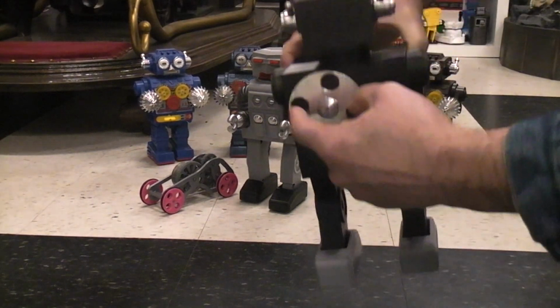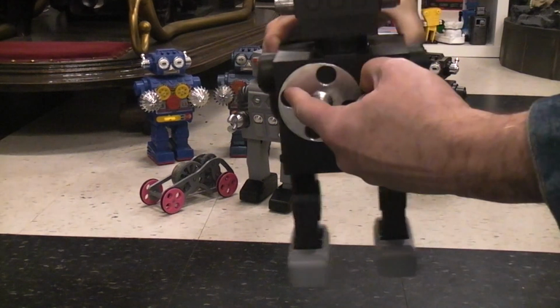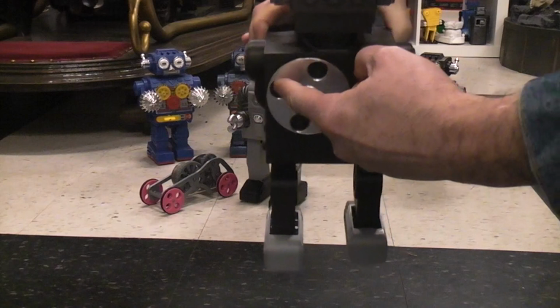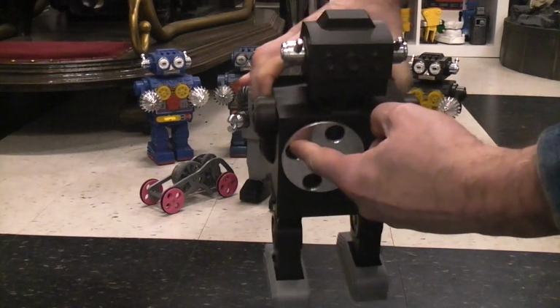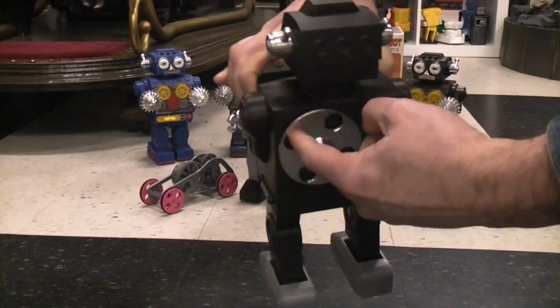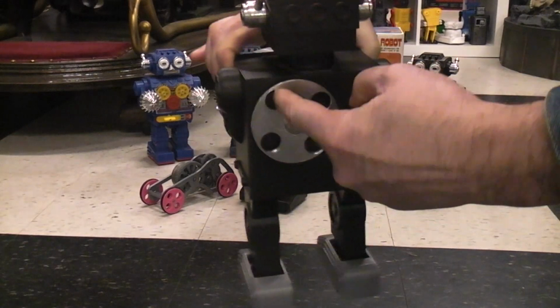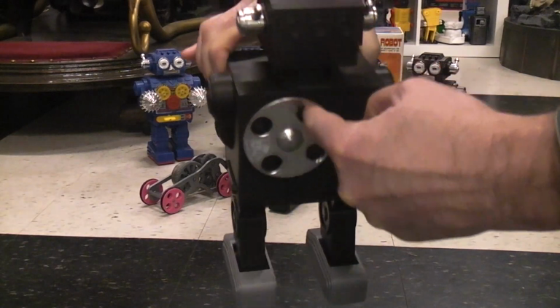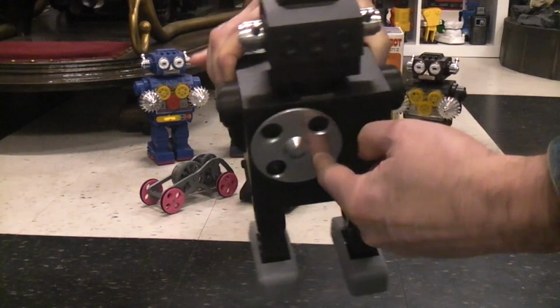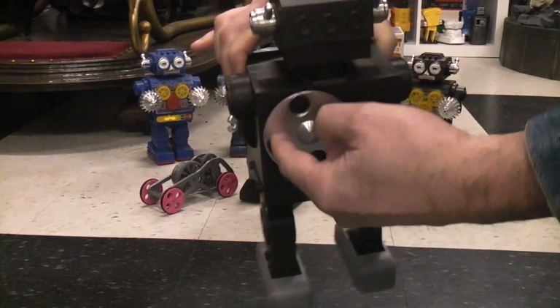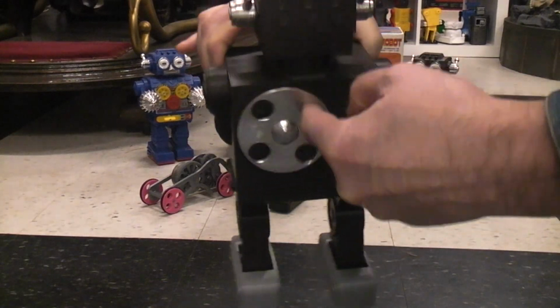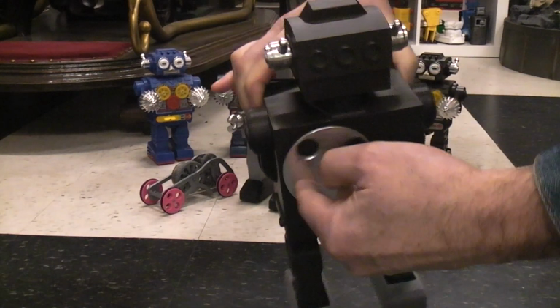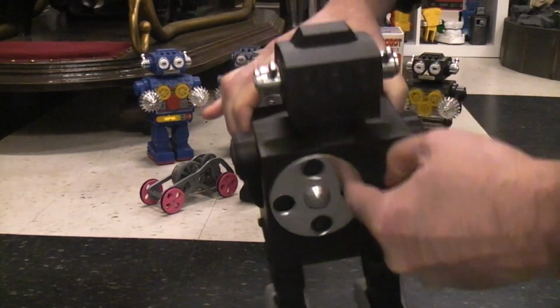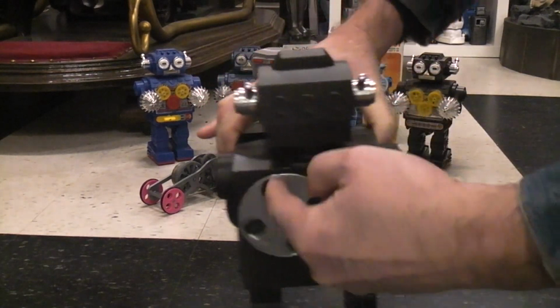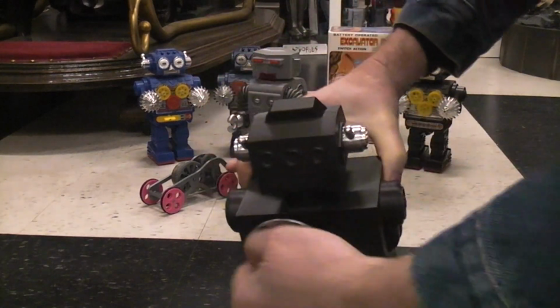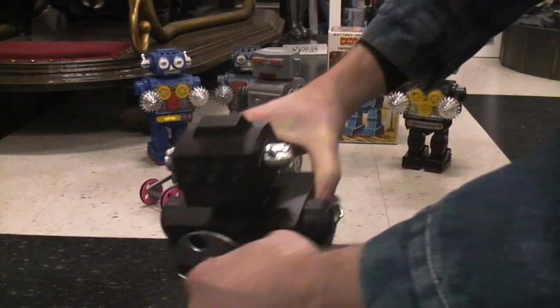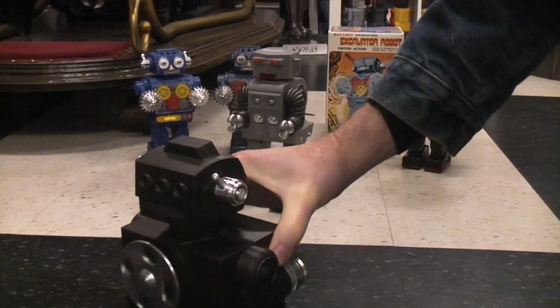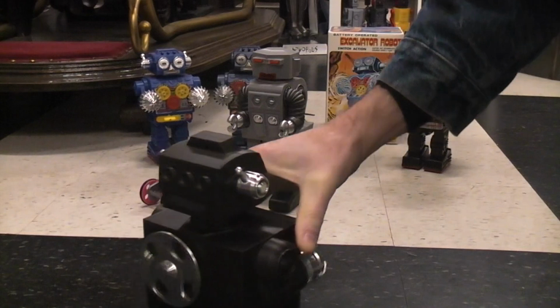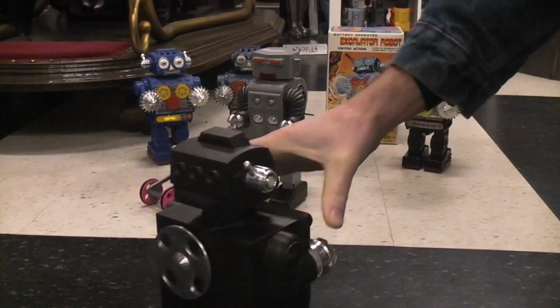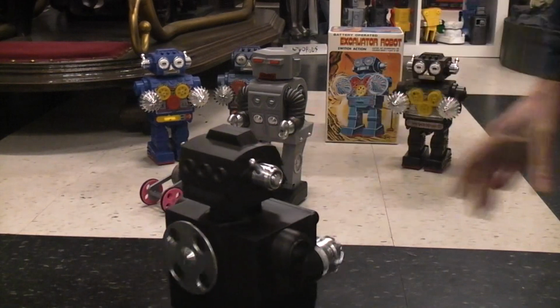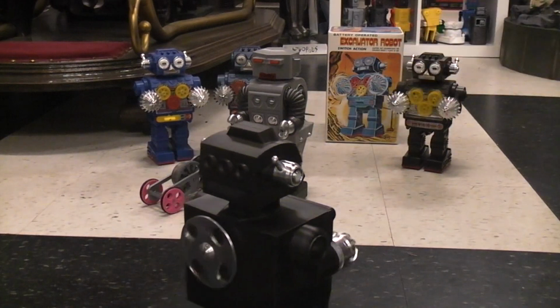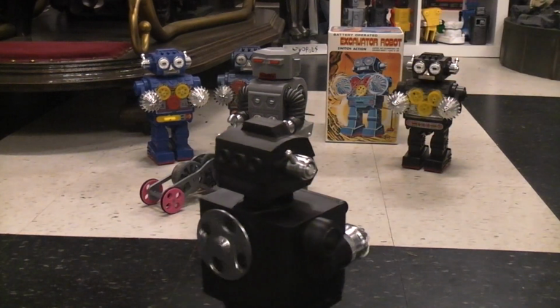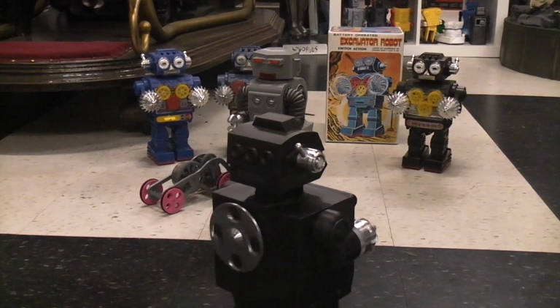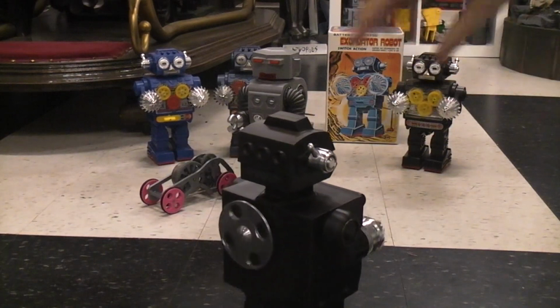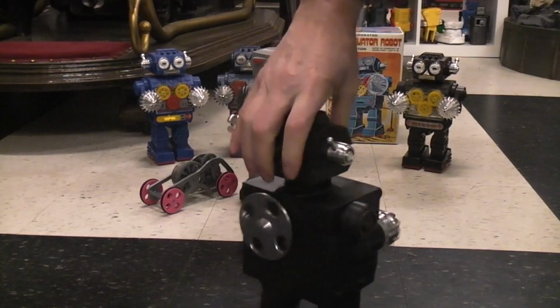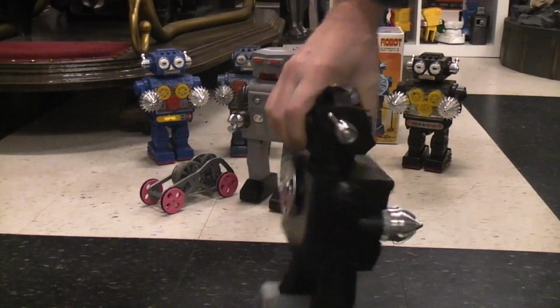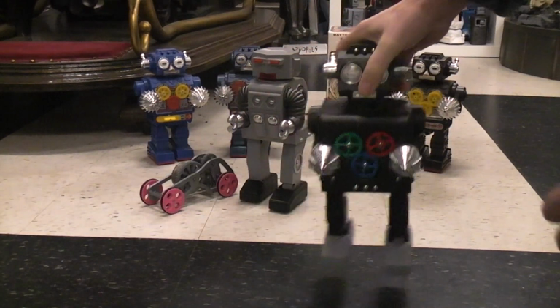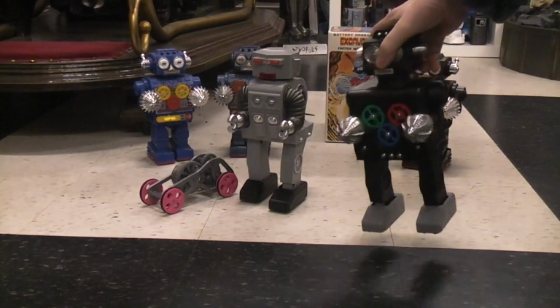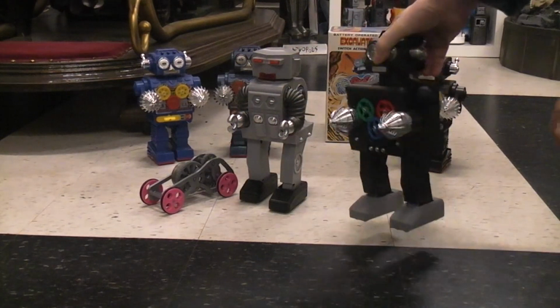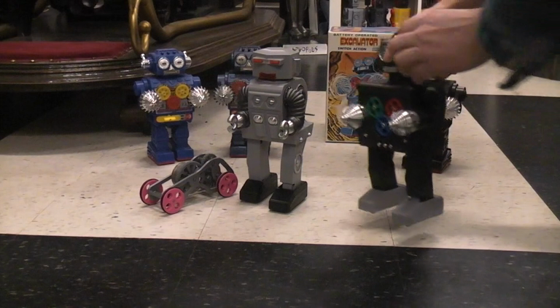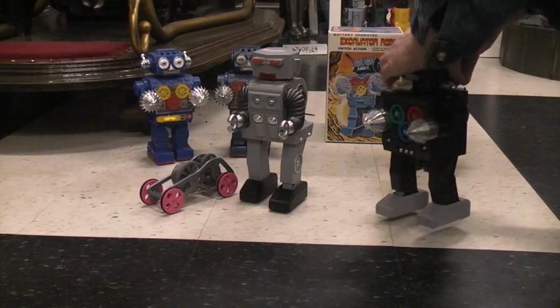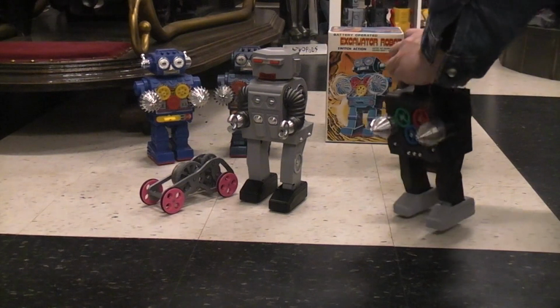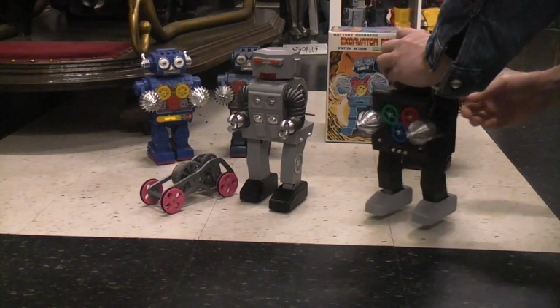As for this guy, you've got this power wheel on the back that you can just stick your finger in and crank him up, and there he is walking away.